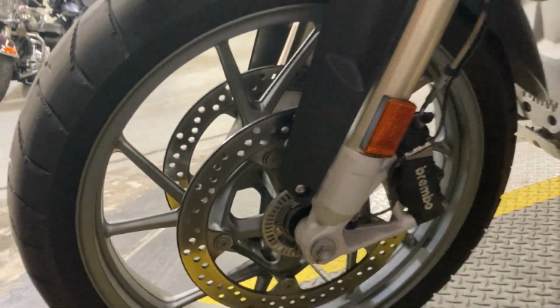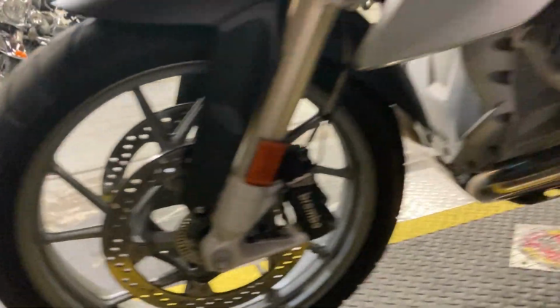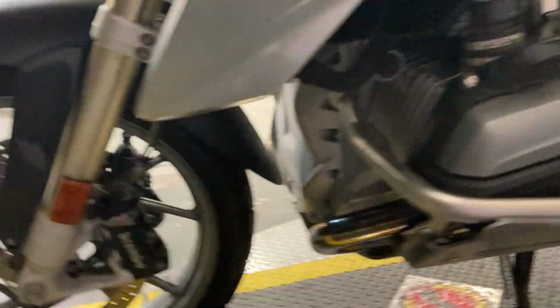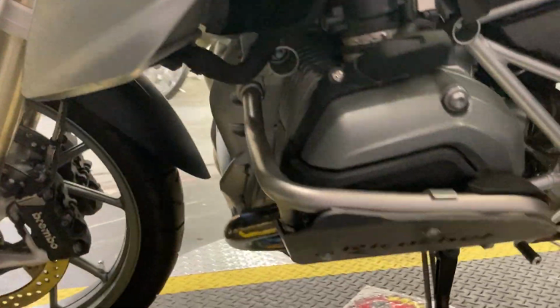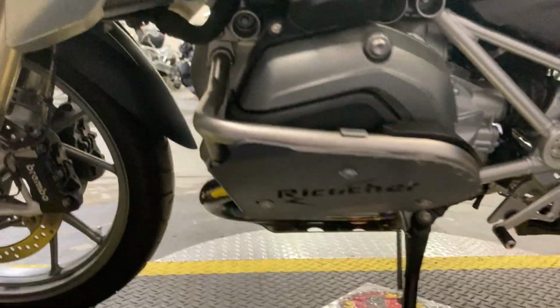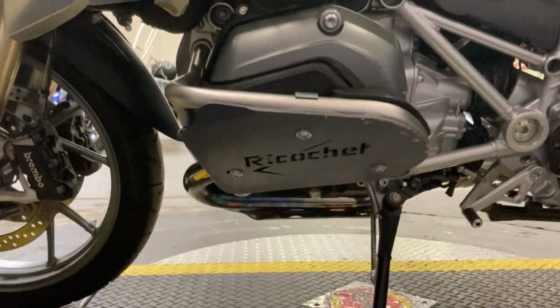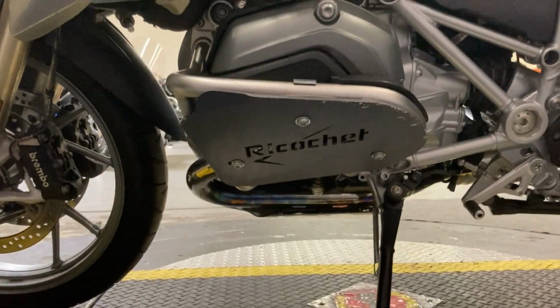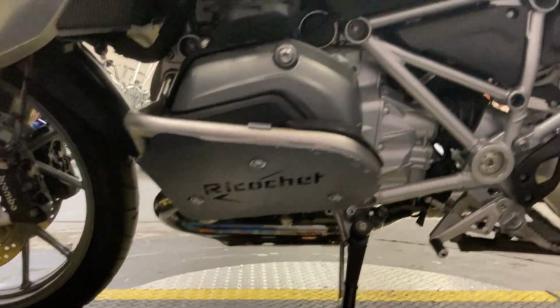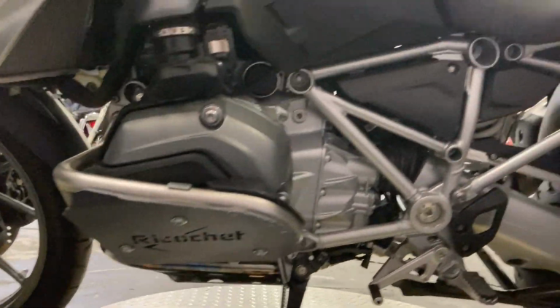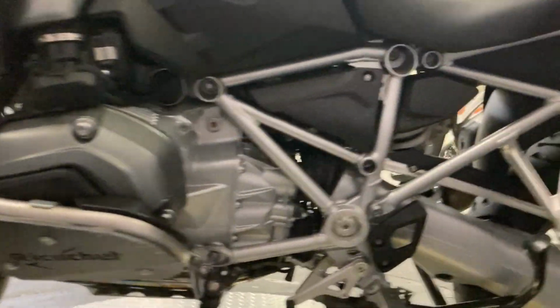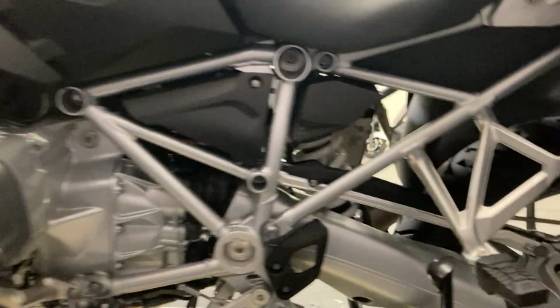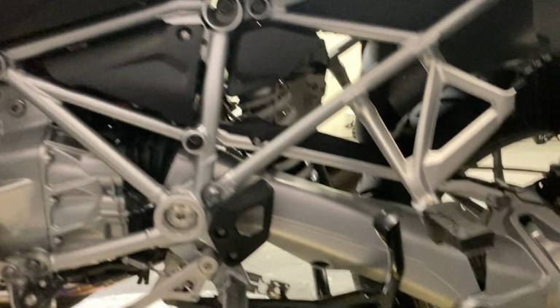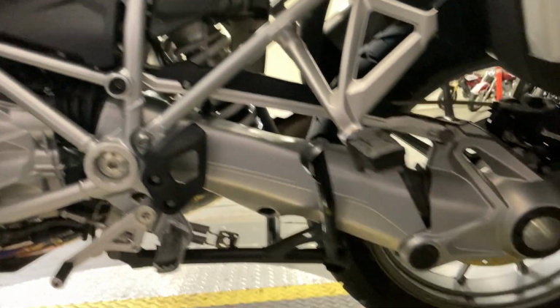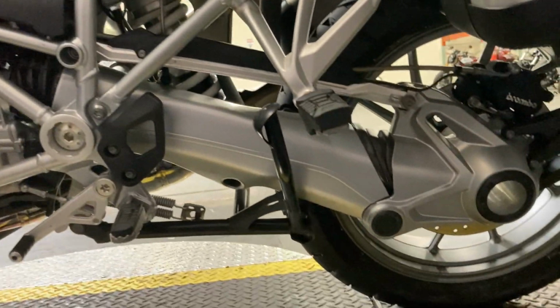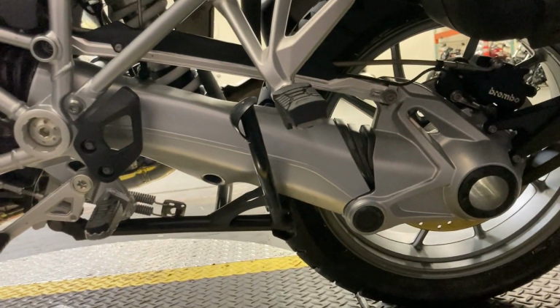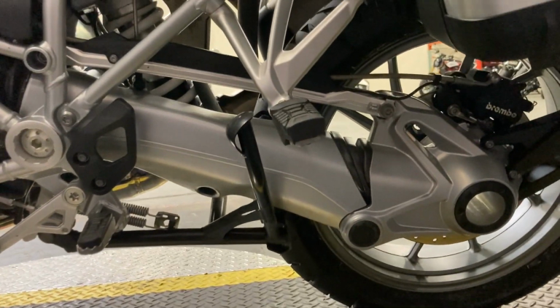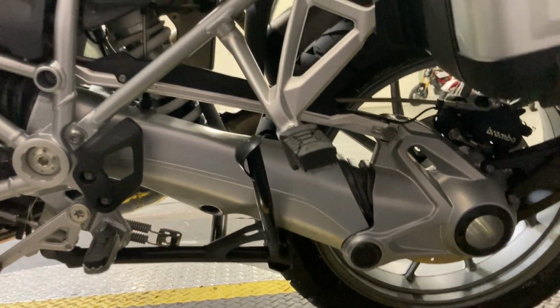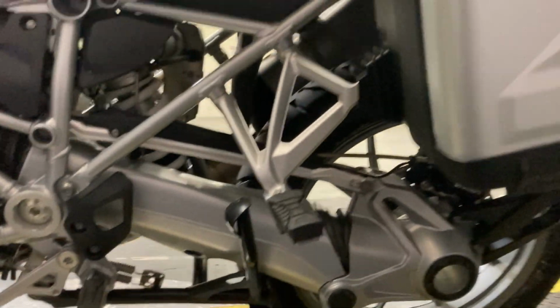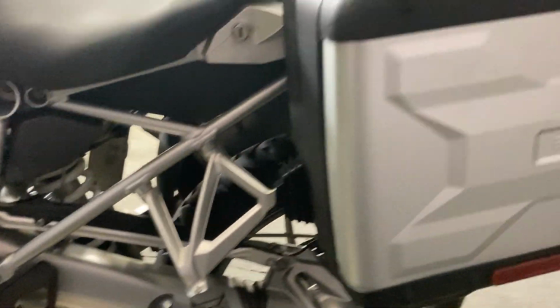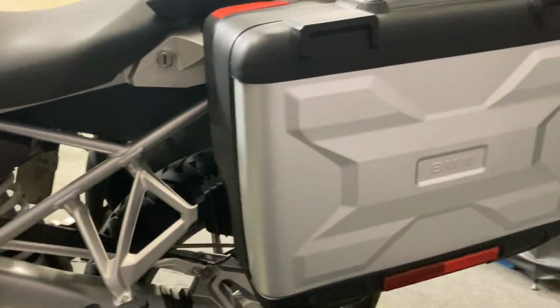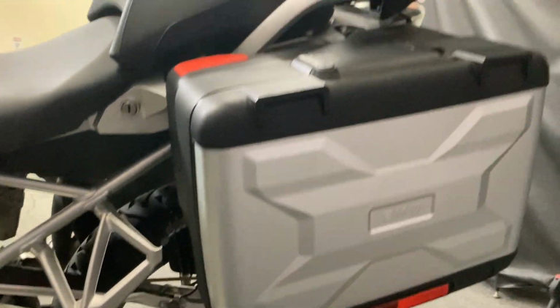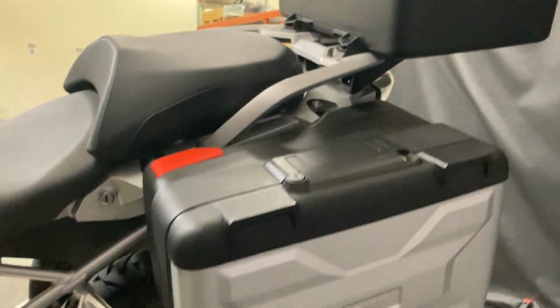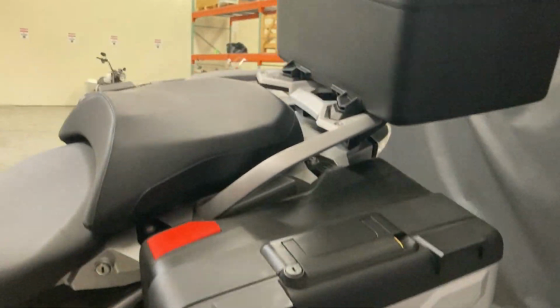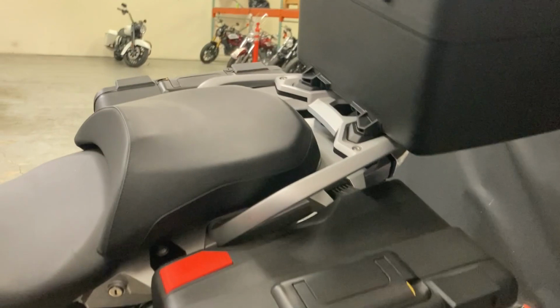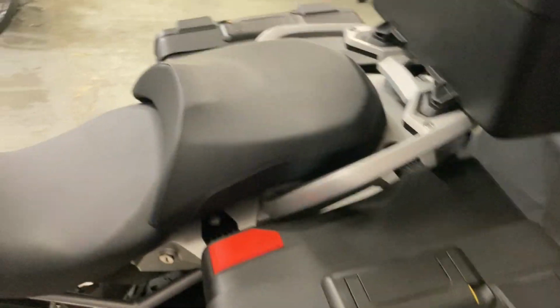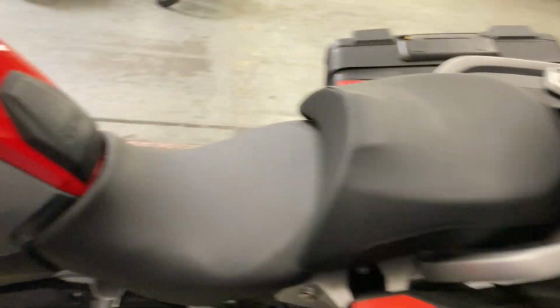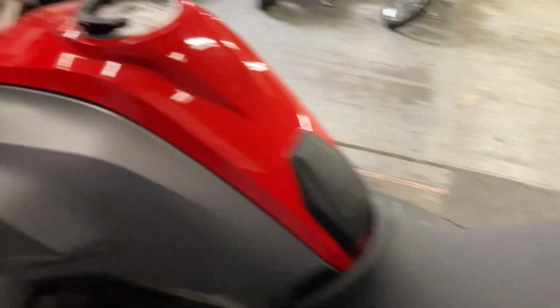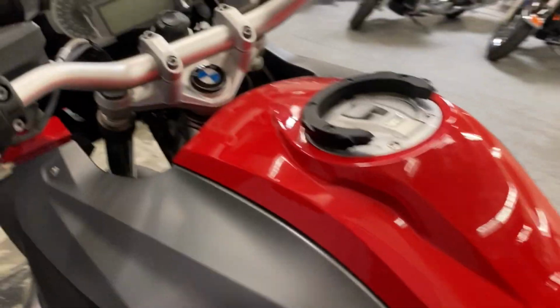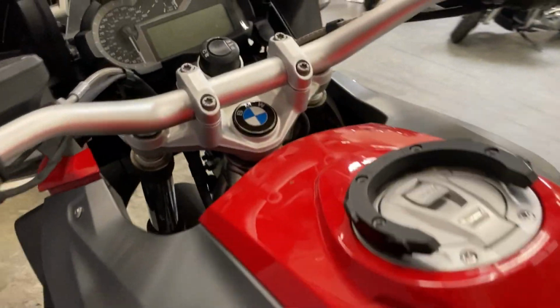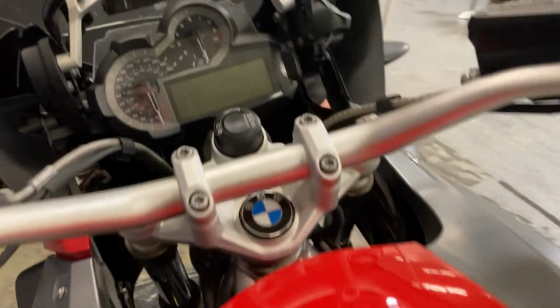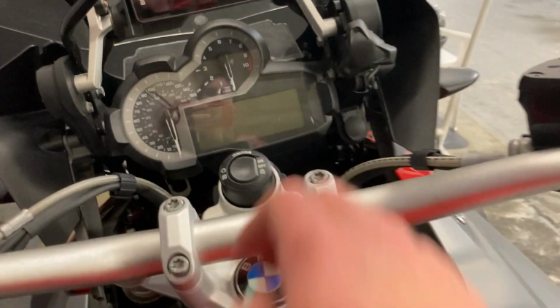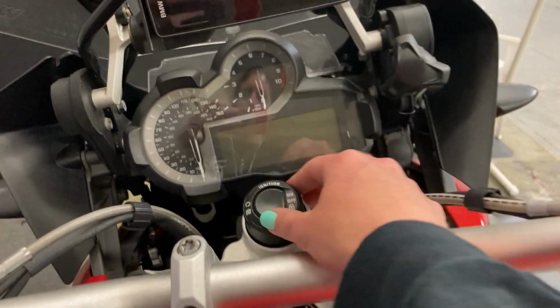Here's the other side — ricochet plate, single-sided swing arm, and the miles are low.